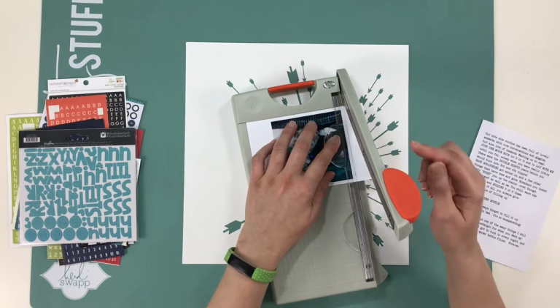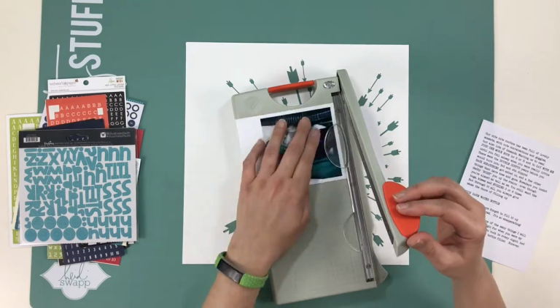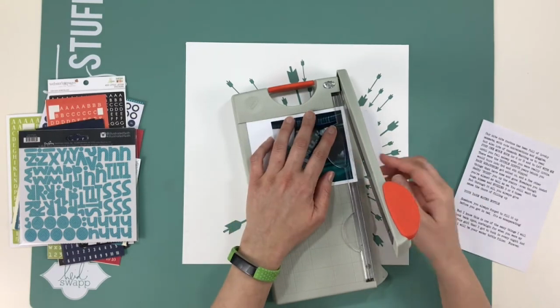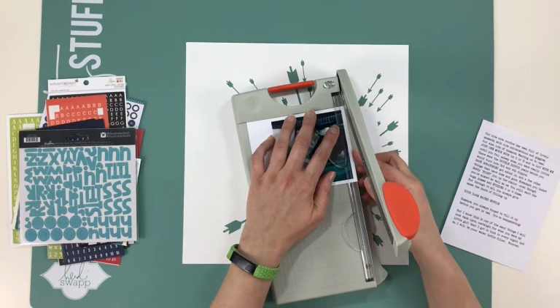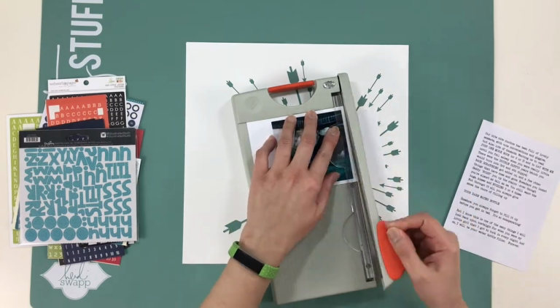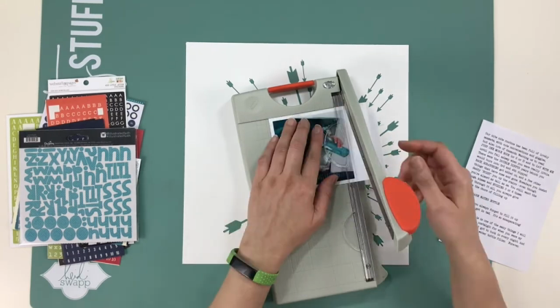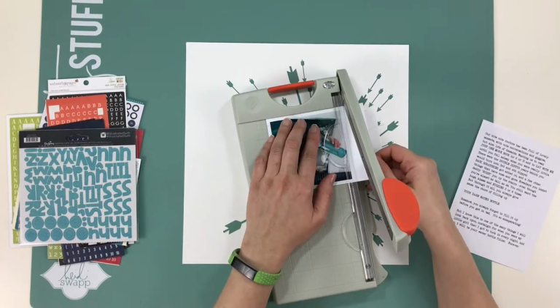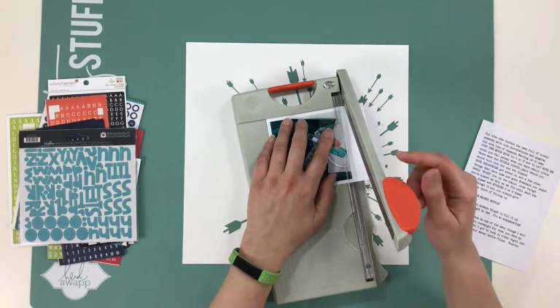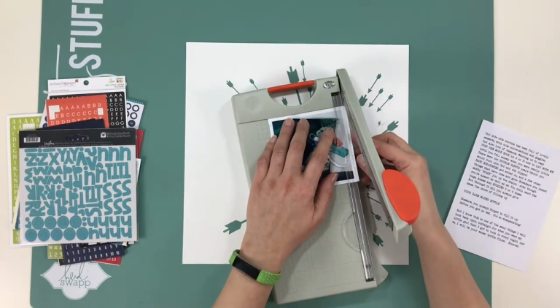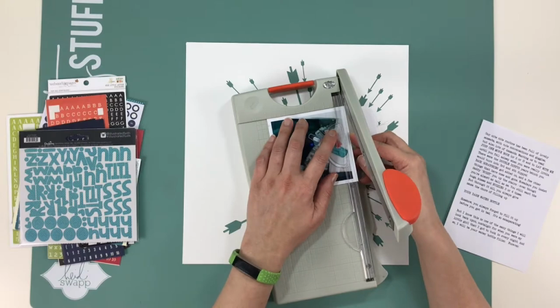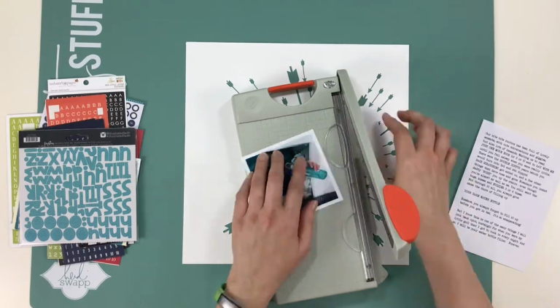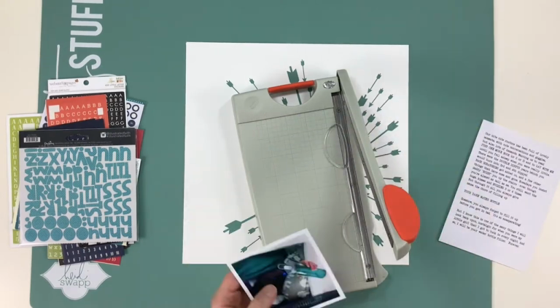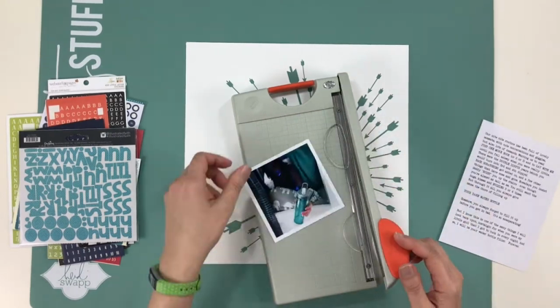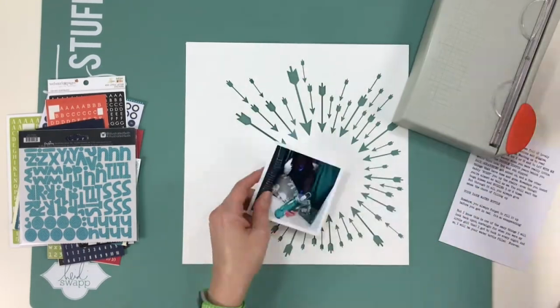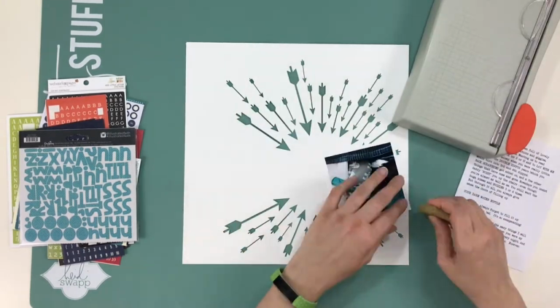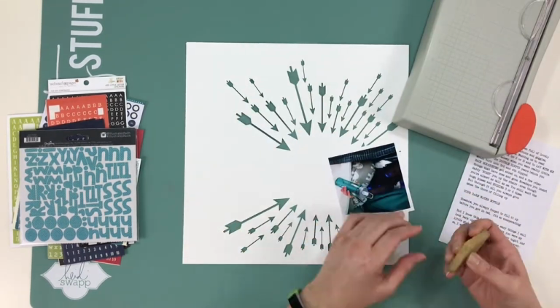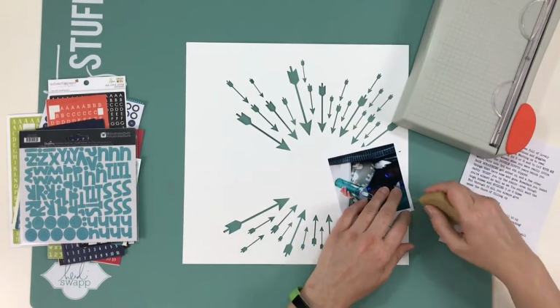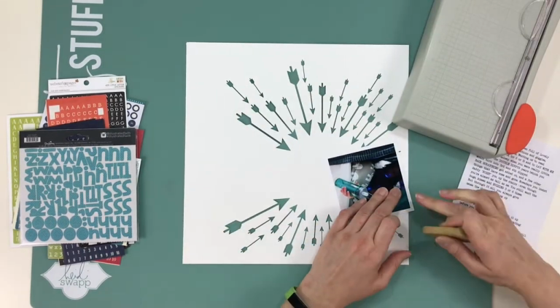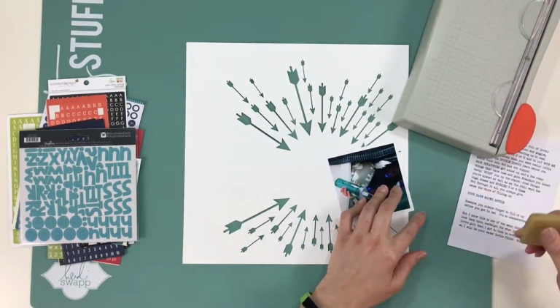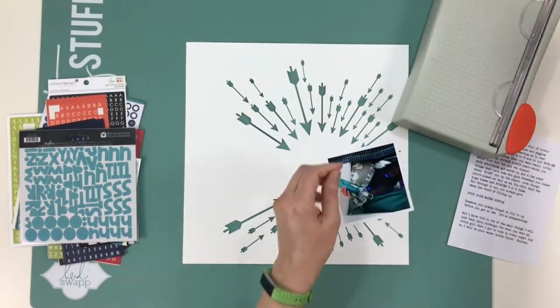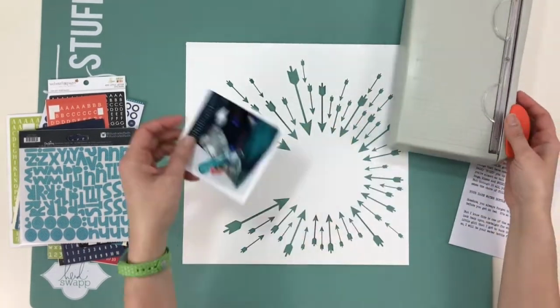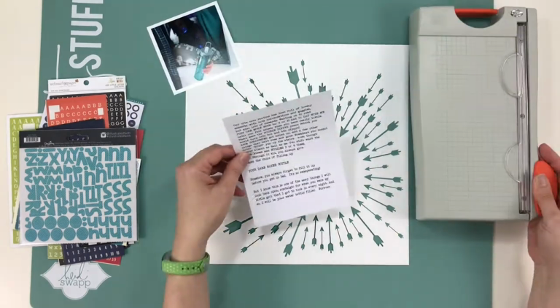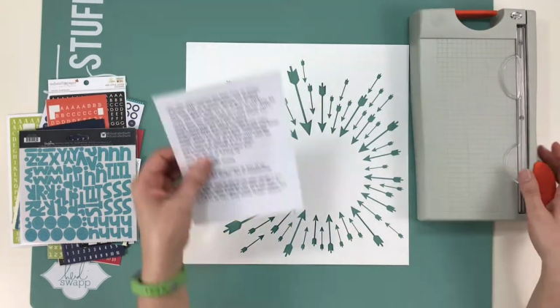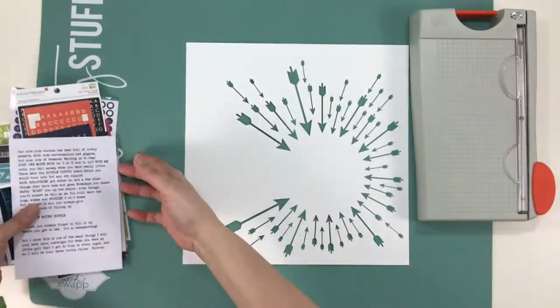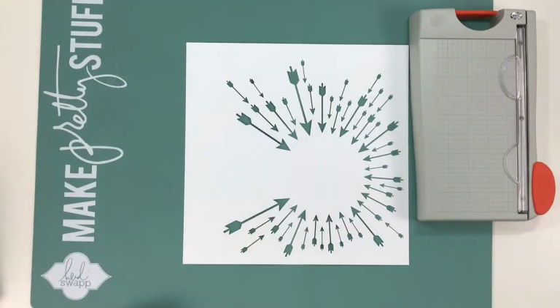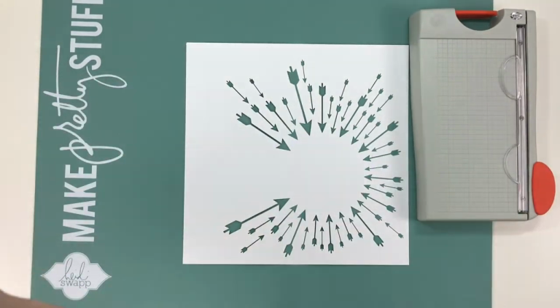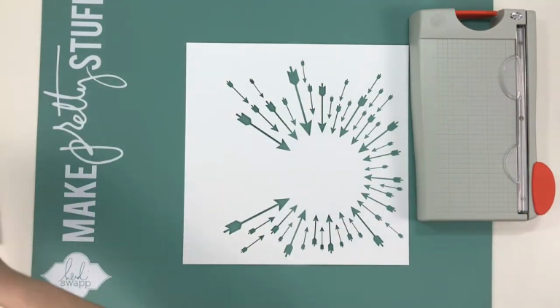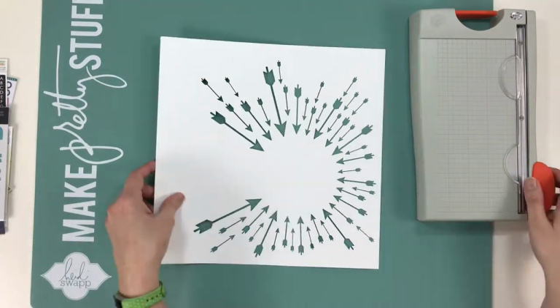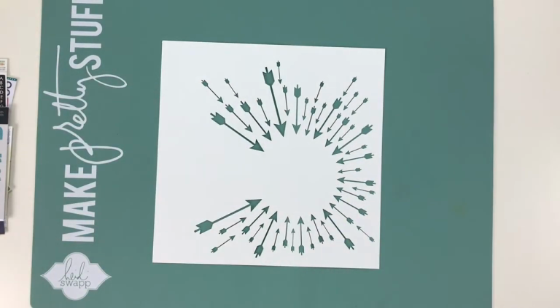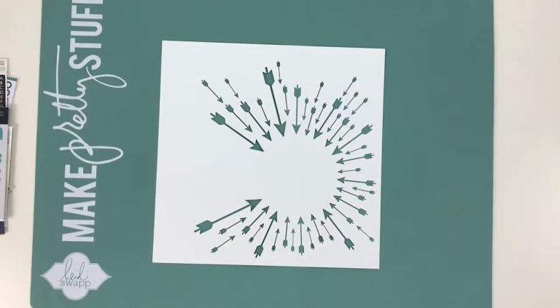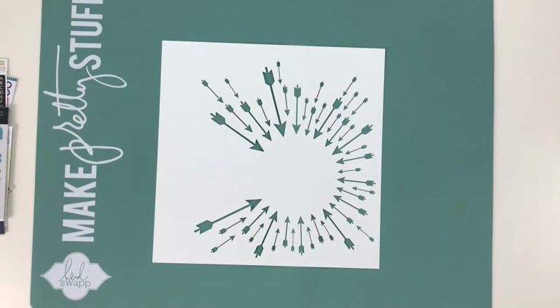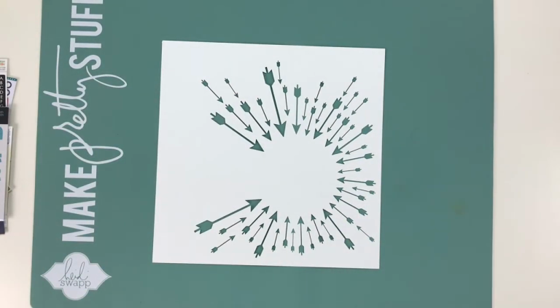The assignment was to do creative journaling — mix-and-match journaling. When I was thinking about this assignment, I wanted to do something that was a somewhat funny story and also kind of whimsical.